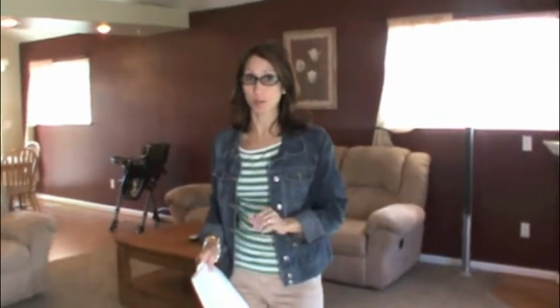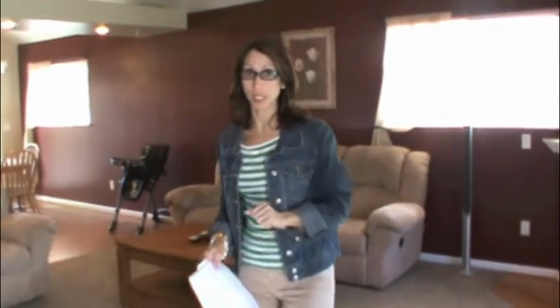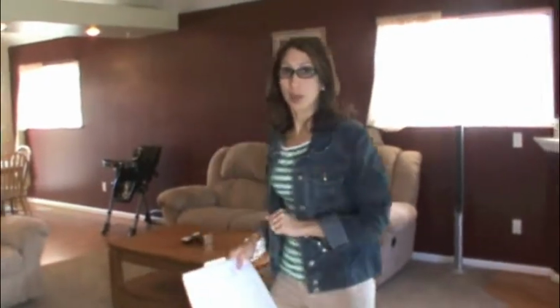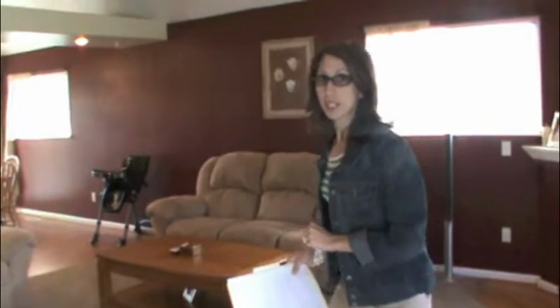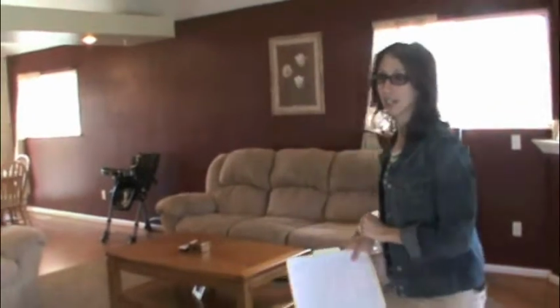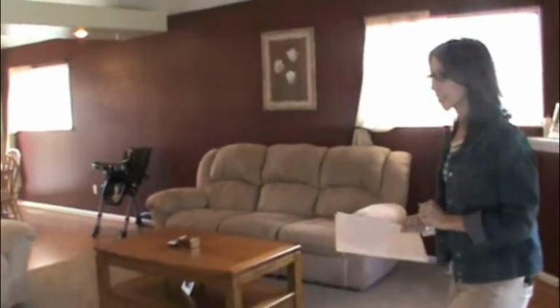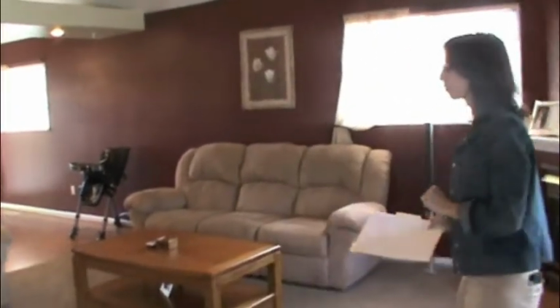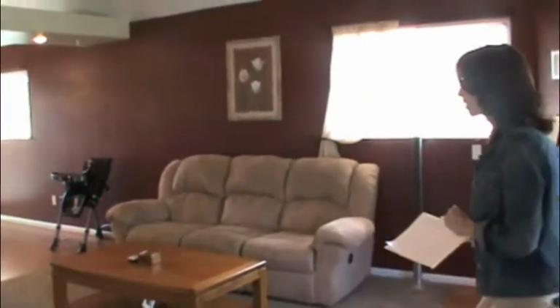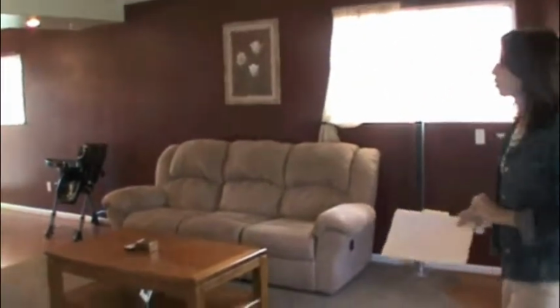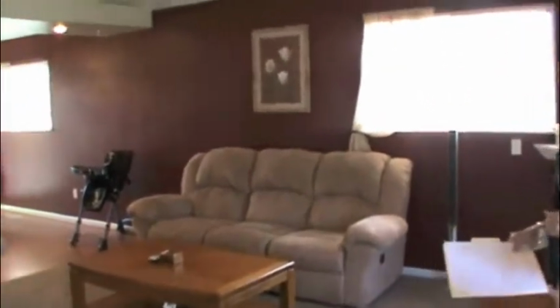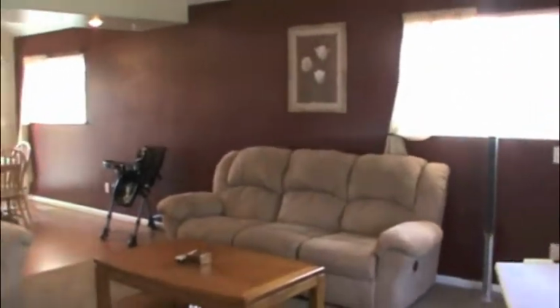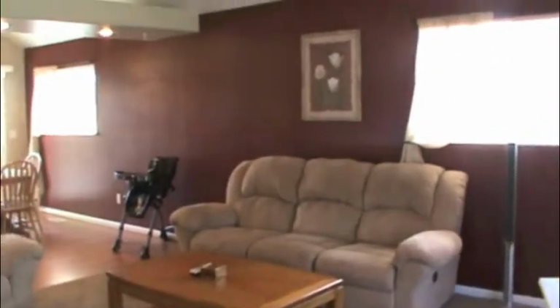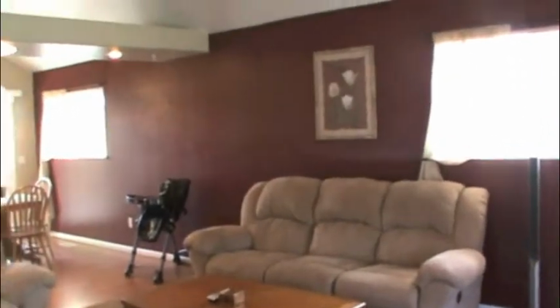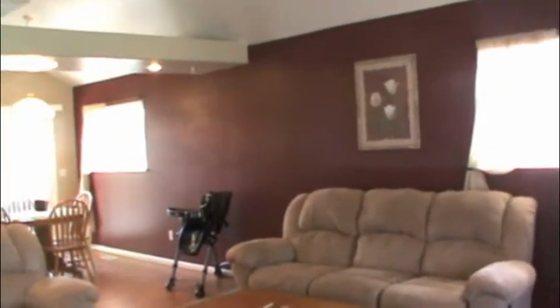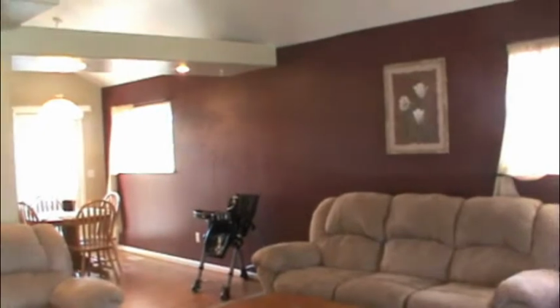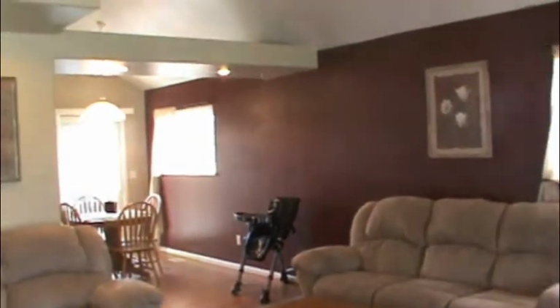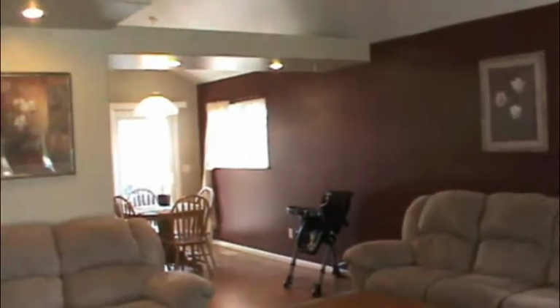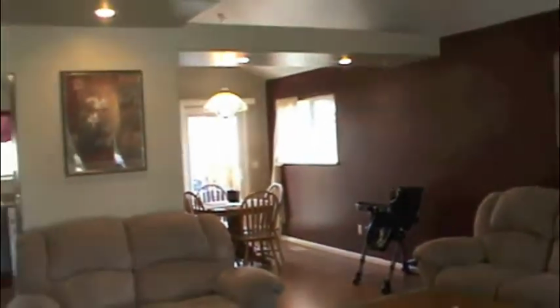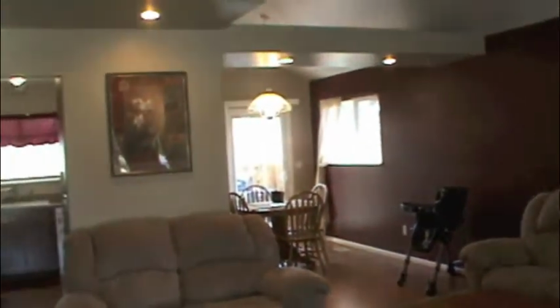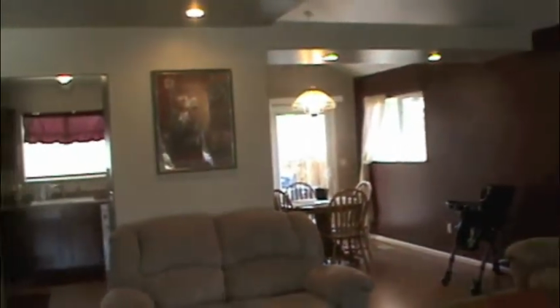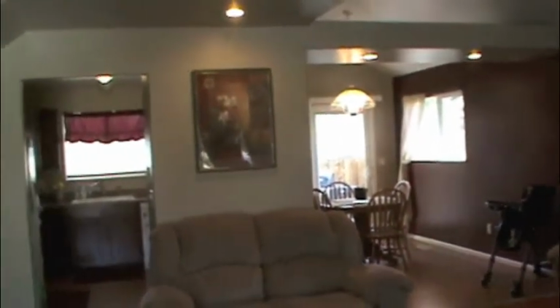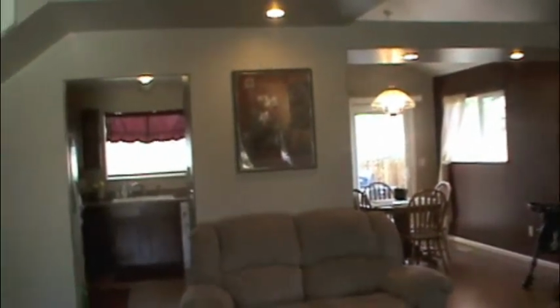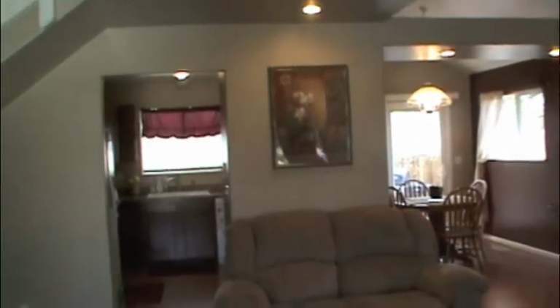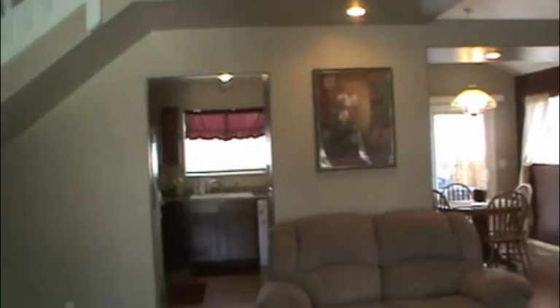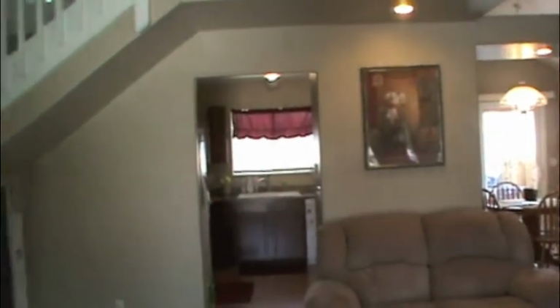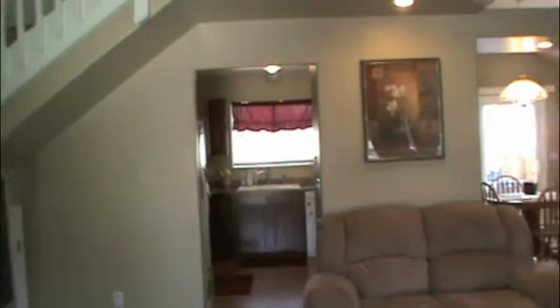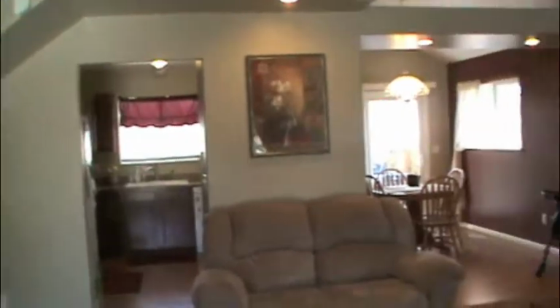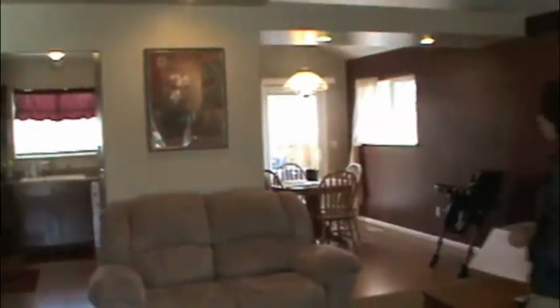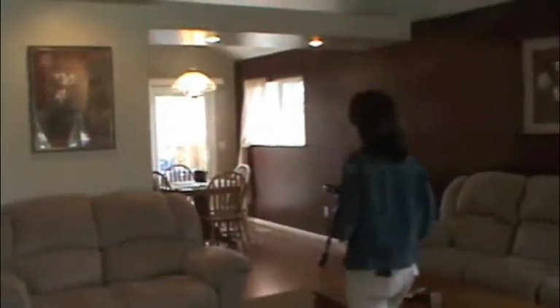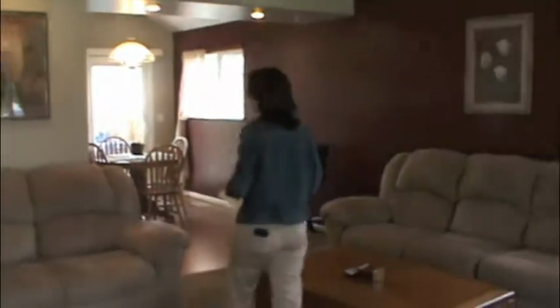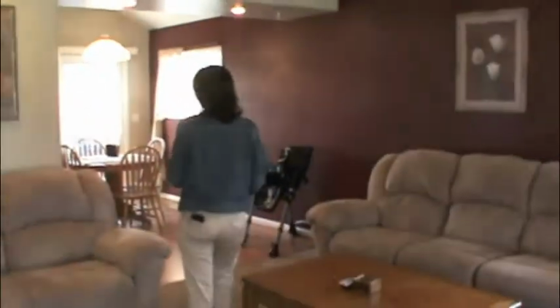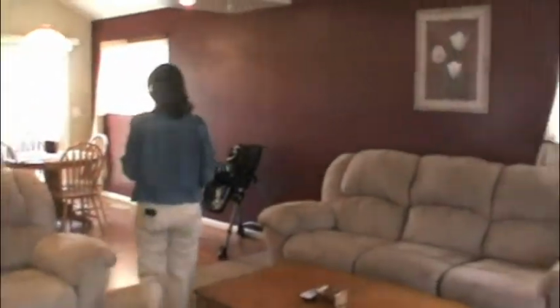We don't want to miss a beat. Built in 1996, it has over 1,900 square feet, and this home has been completely updated in the last year. We've got new paint, new carpeting, and a brand new kitchen. Let's take you on through so you can see what a lovely spacious kitchen it is.